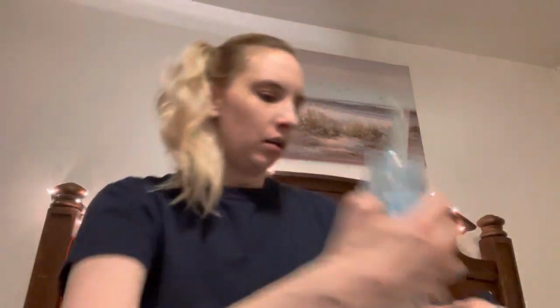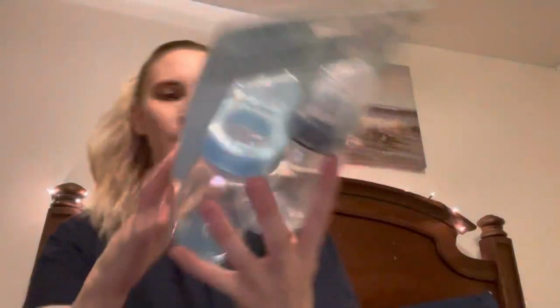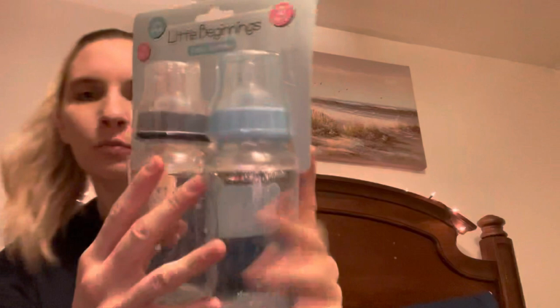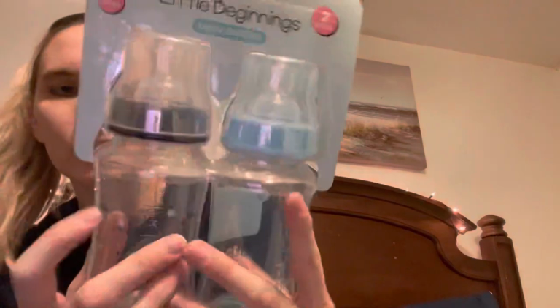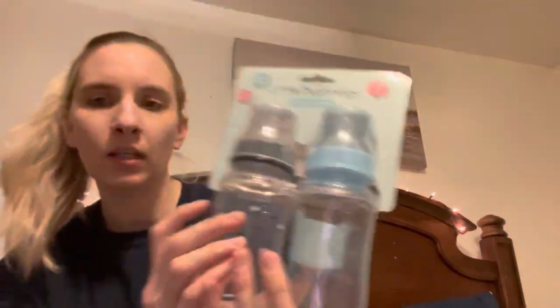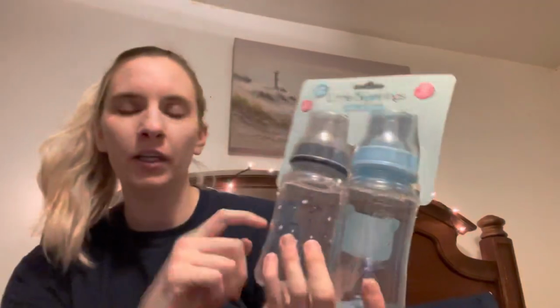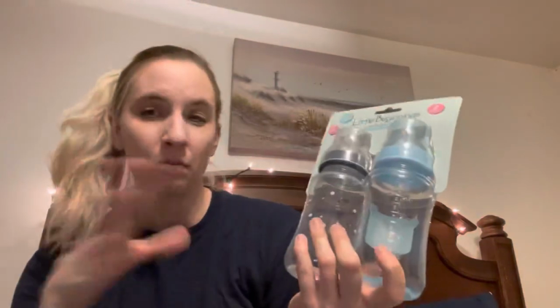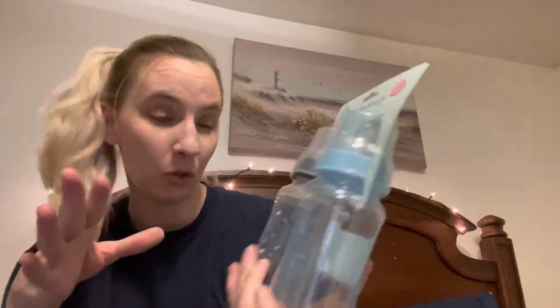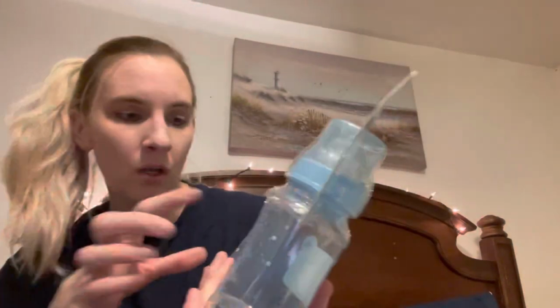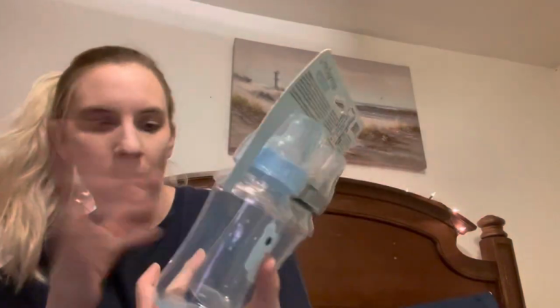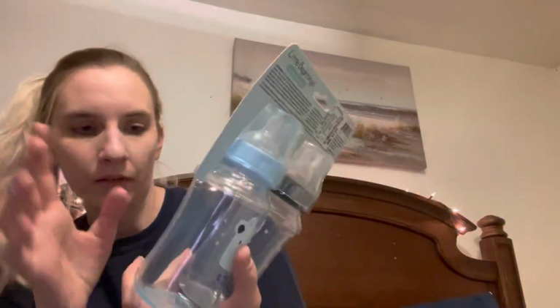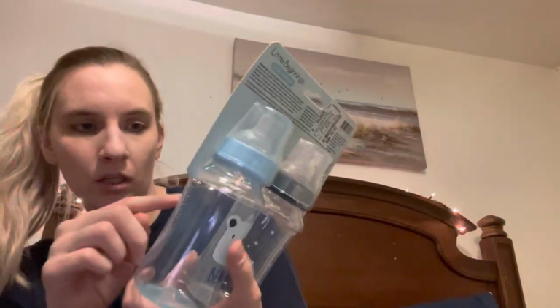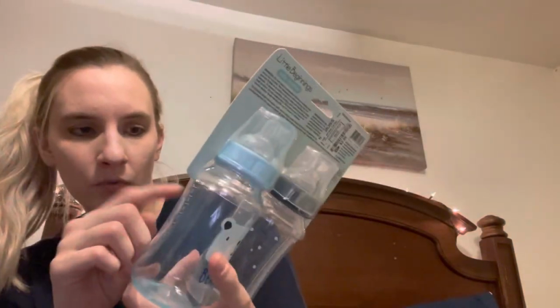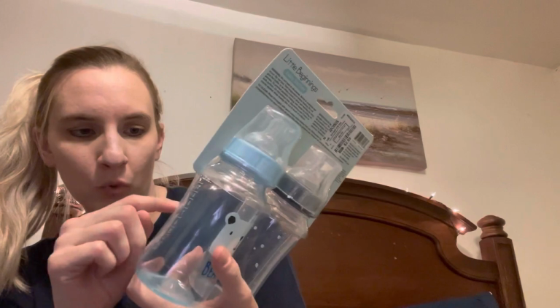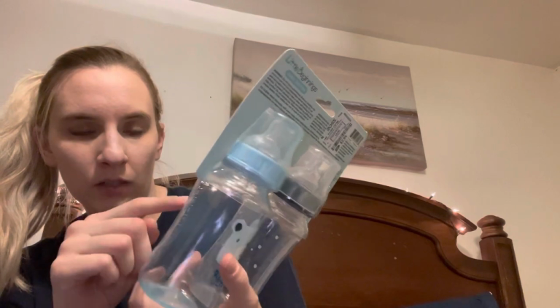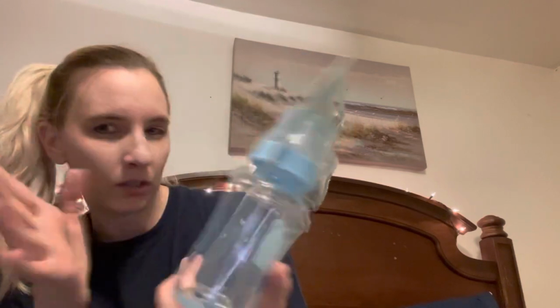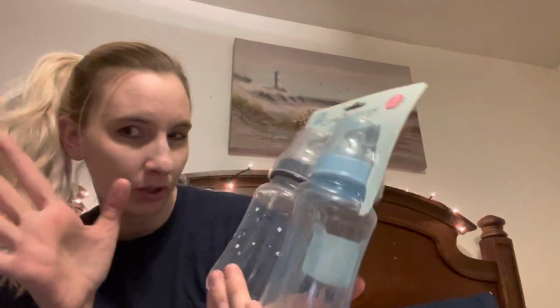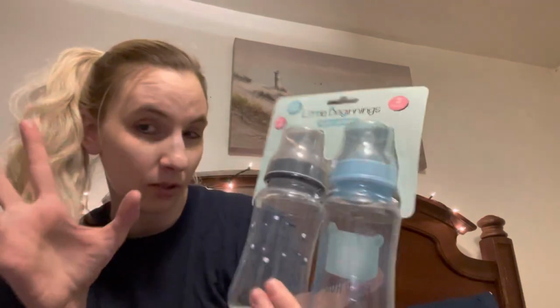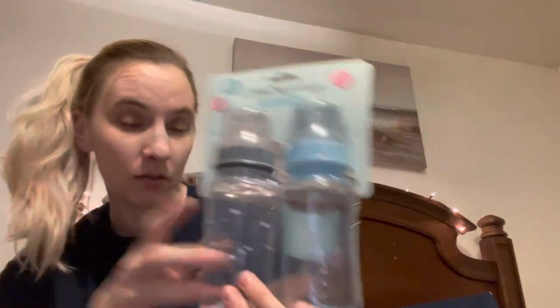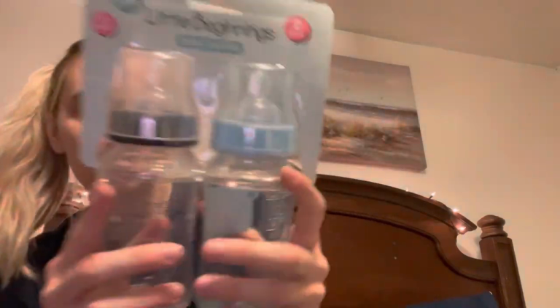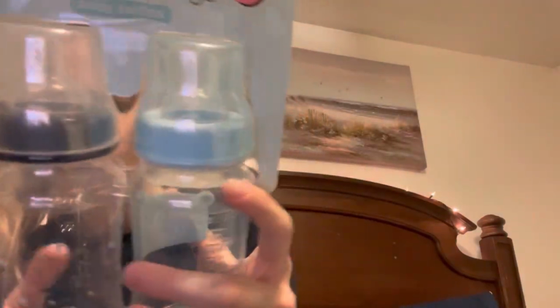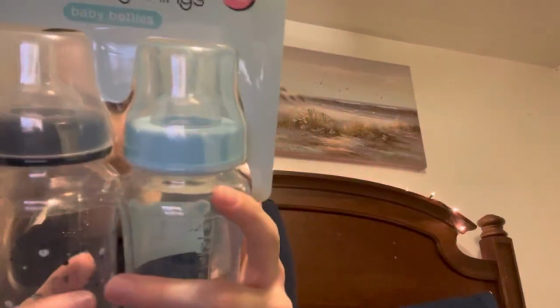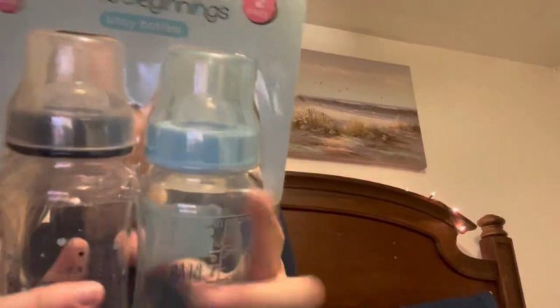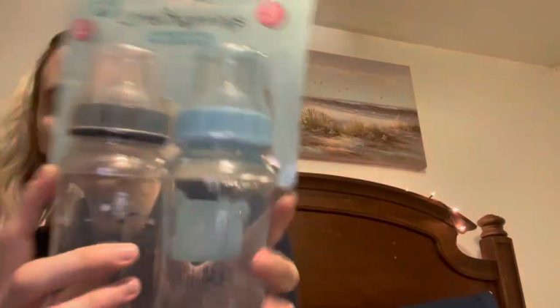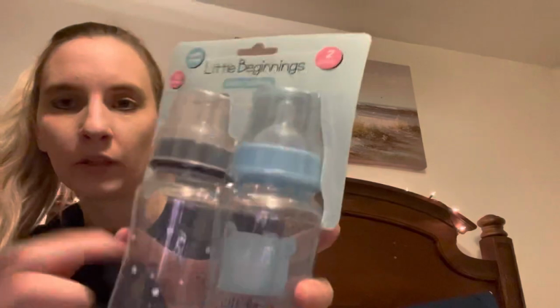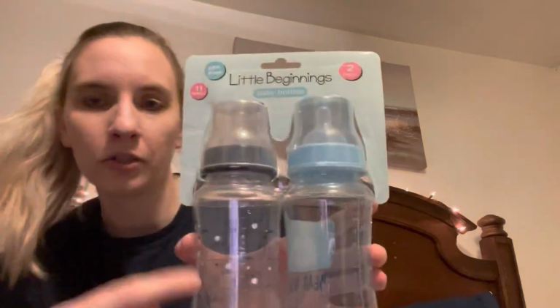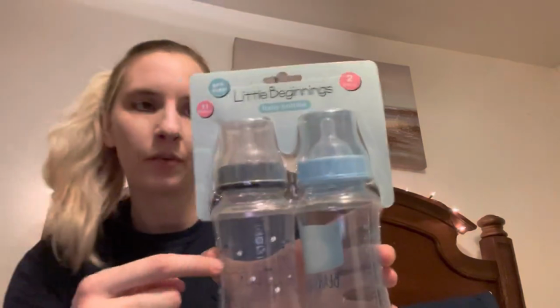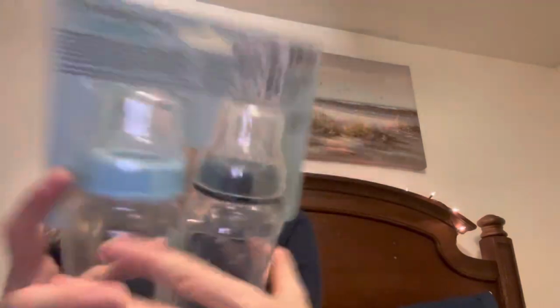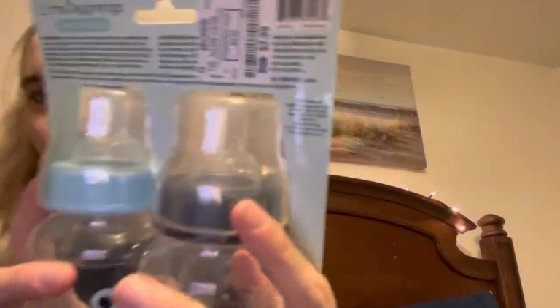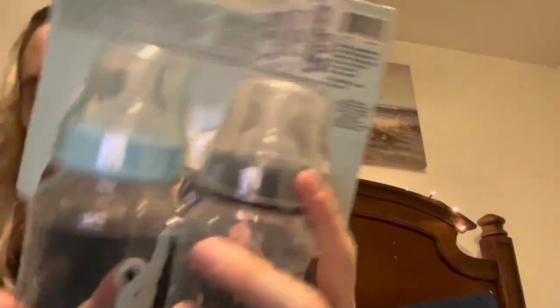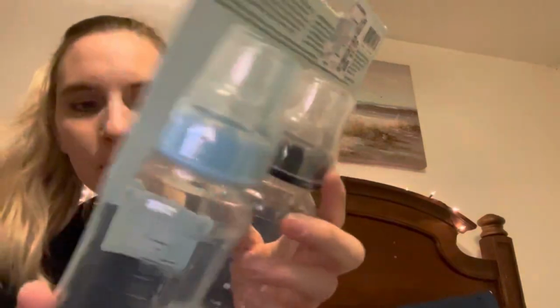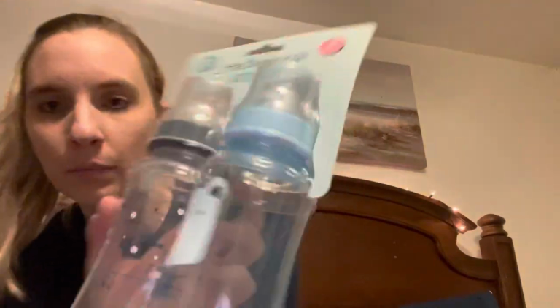And I grabbed two bottles. He just uses basic bottles and doesn't need anything fancy. I needed ones that were more than eight ounces because he's pushing eight ounces now, but I figured we could use some later. It was $2.99 and it just has little bears.